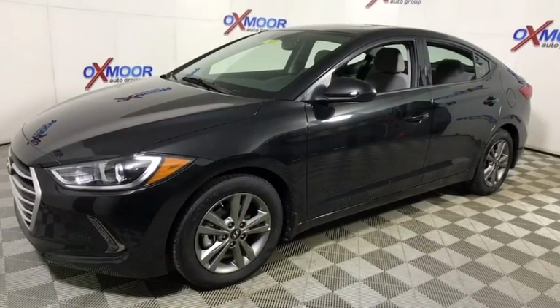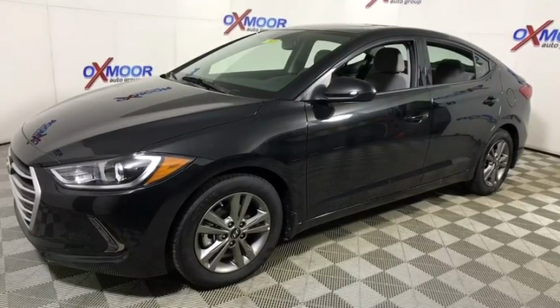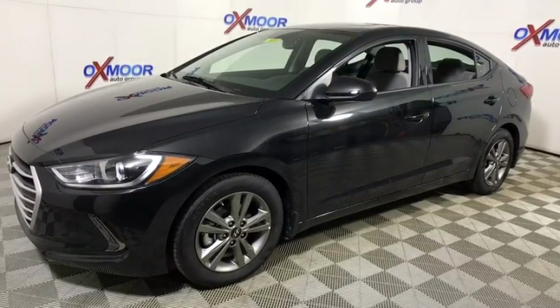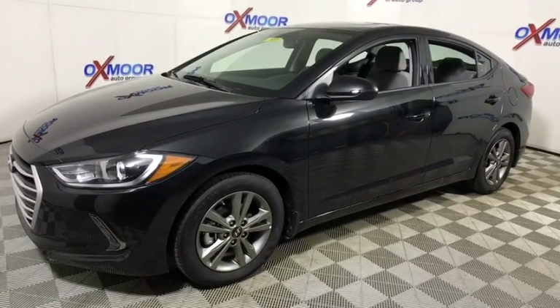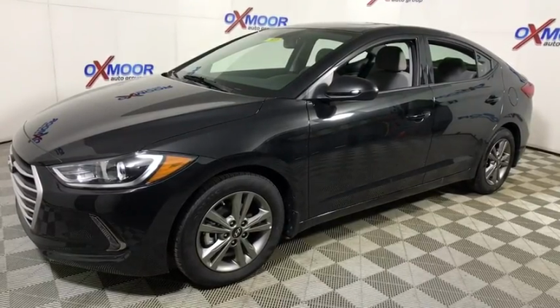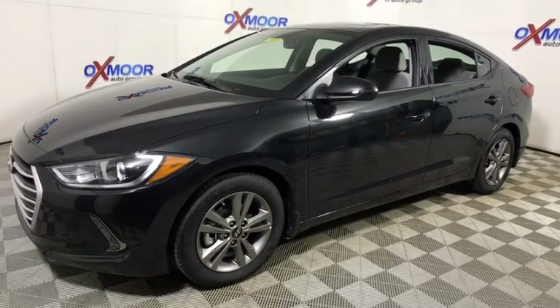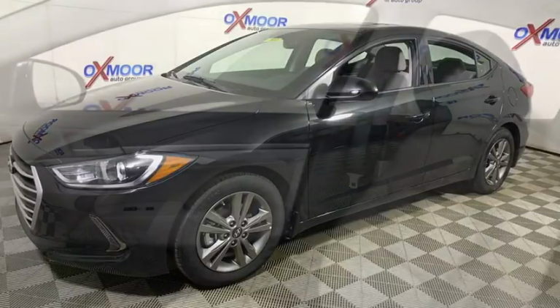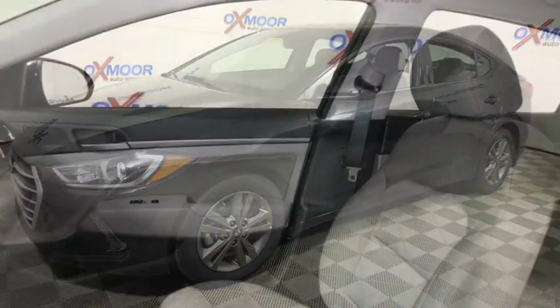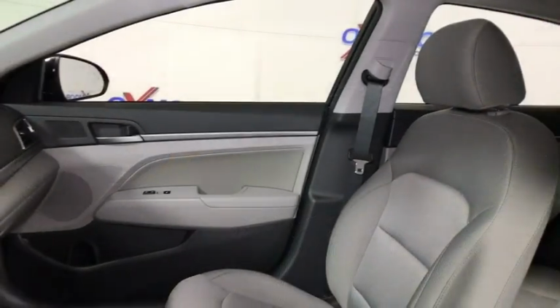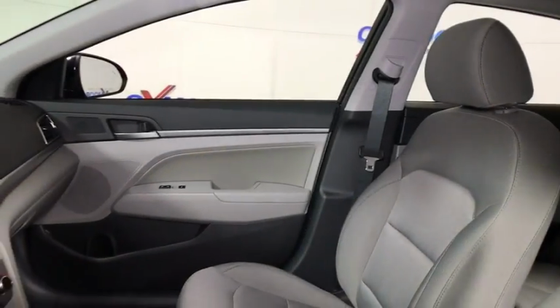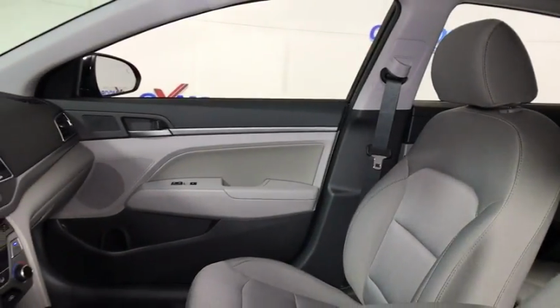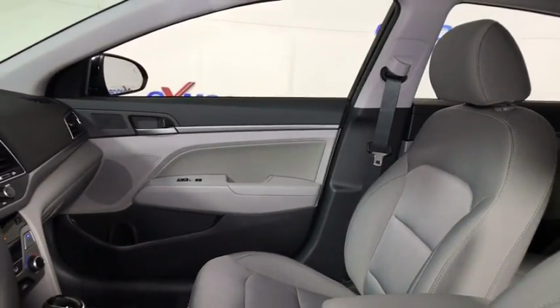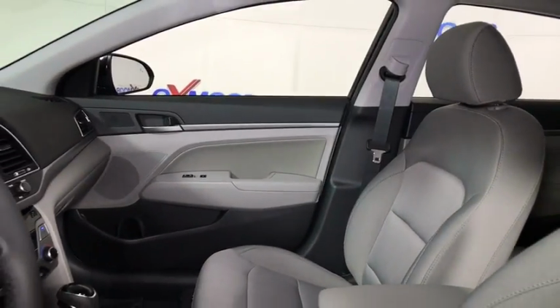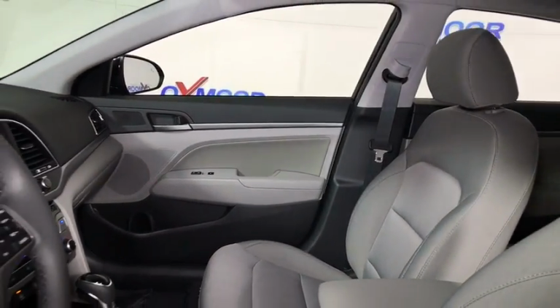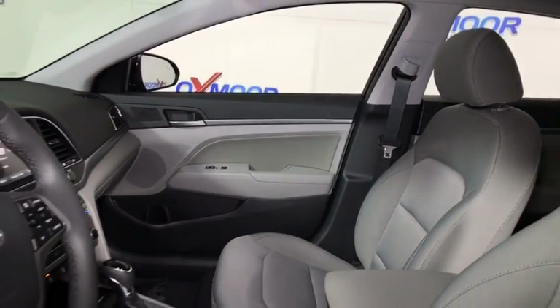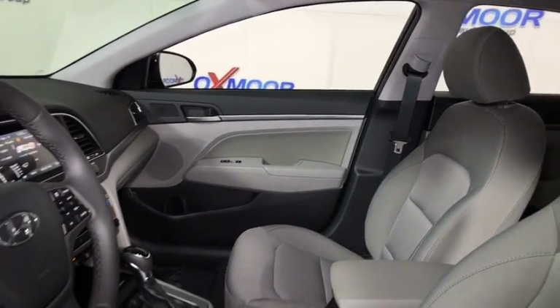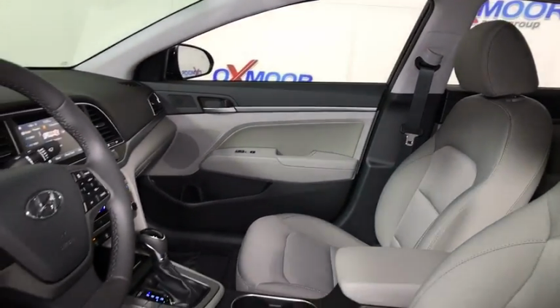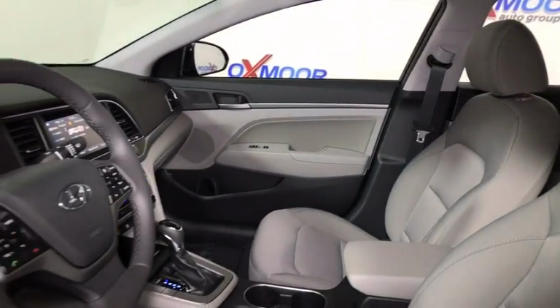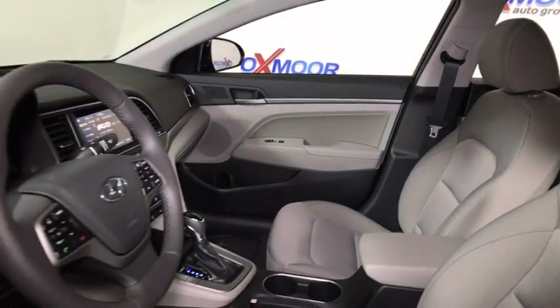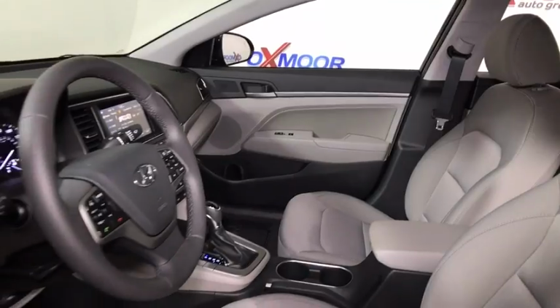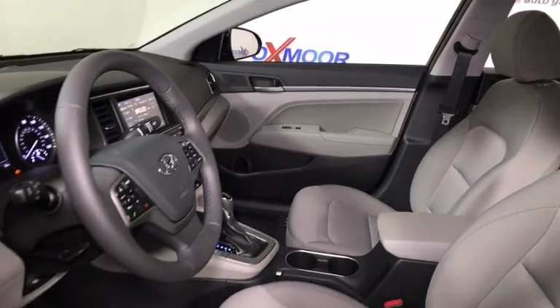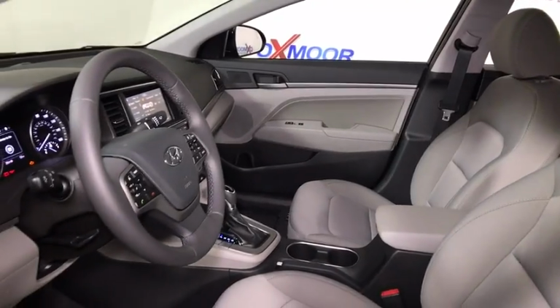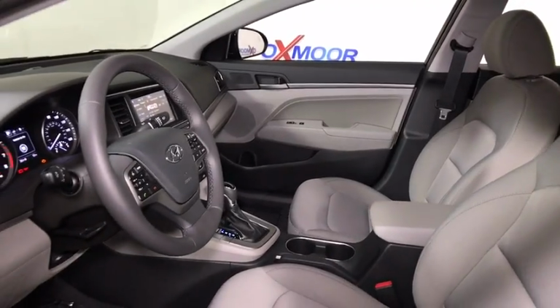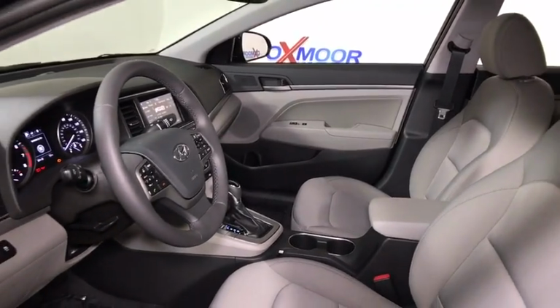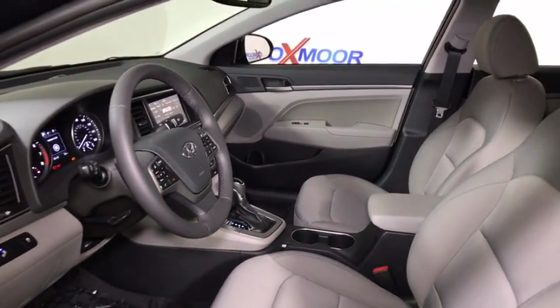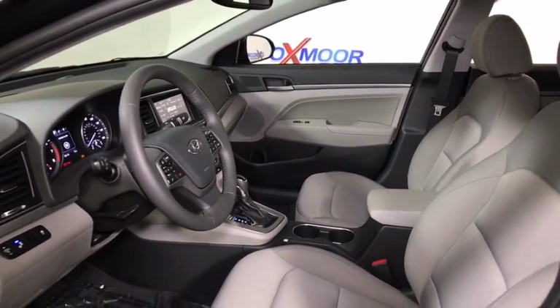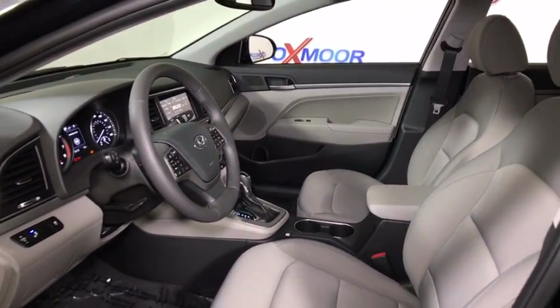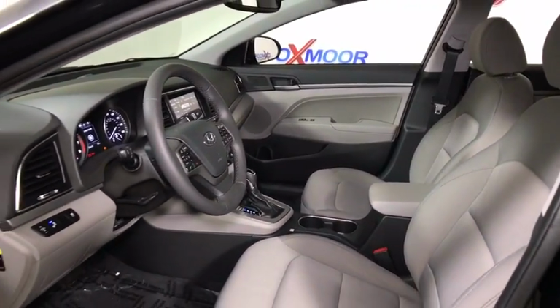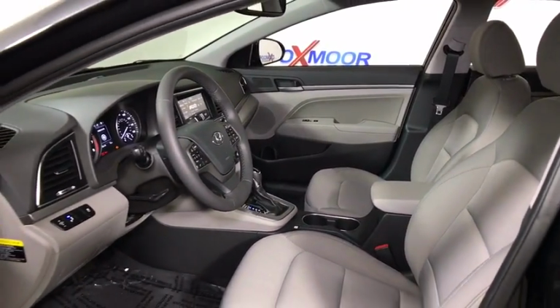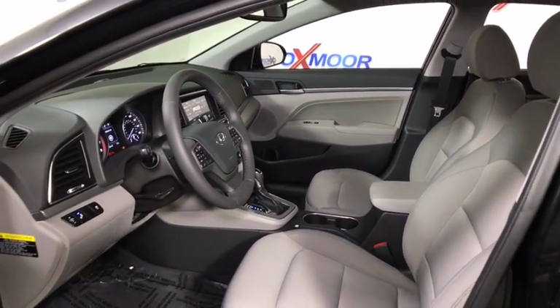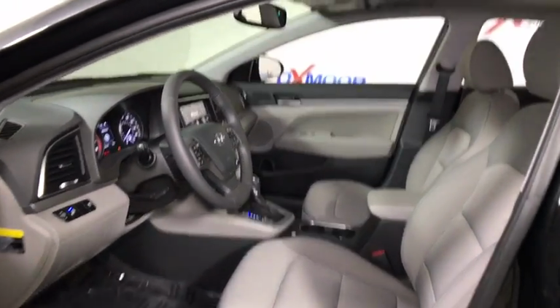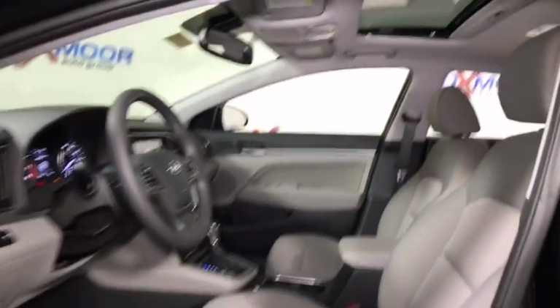Traction control, dual airbags, power steering, alloy wheels, four-wheel disc brakes, security system, compass, power windows, rear window defroster, electronic stability control, trip computer.